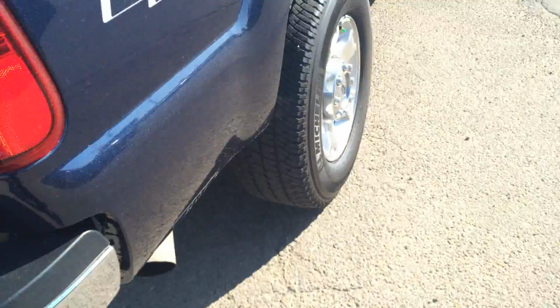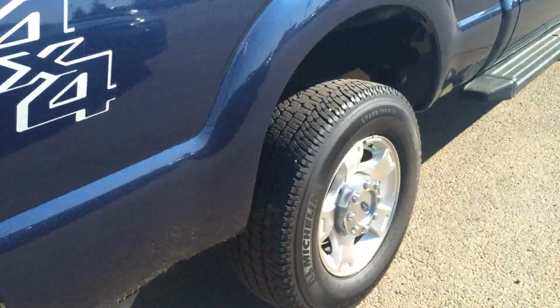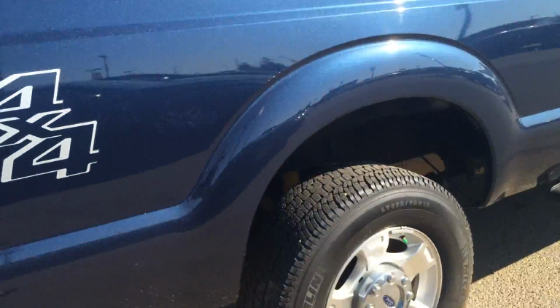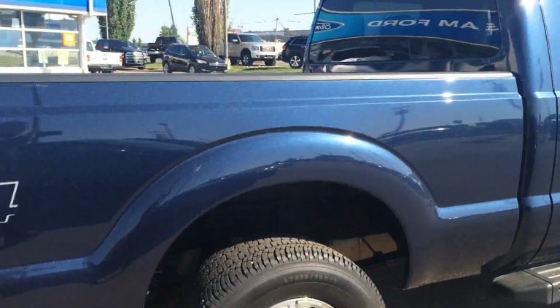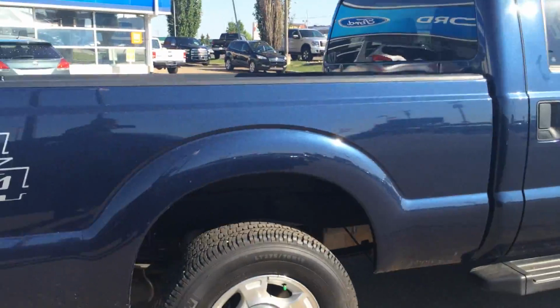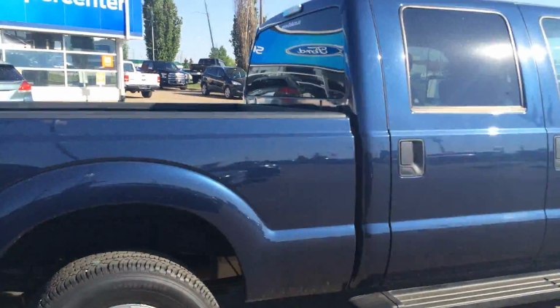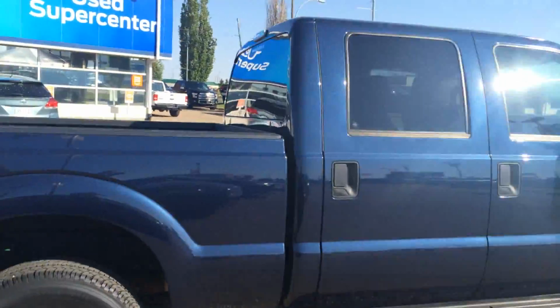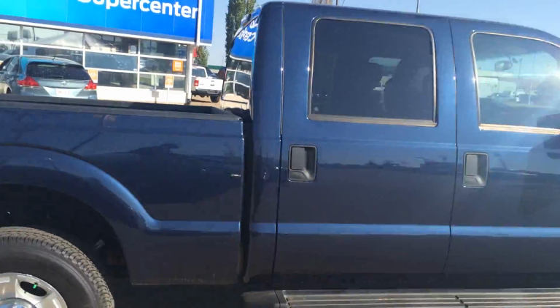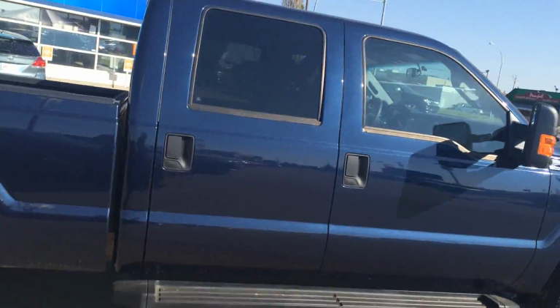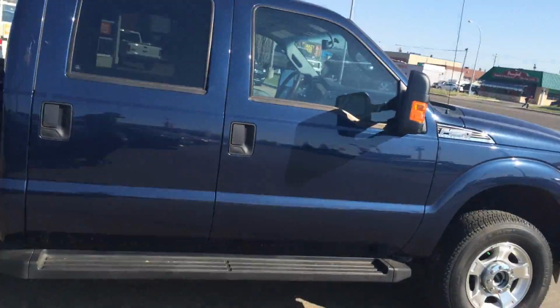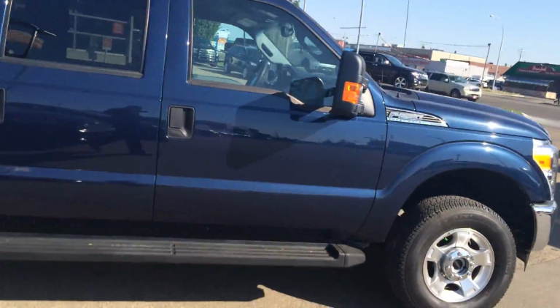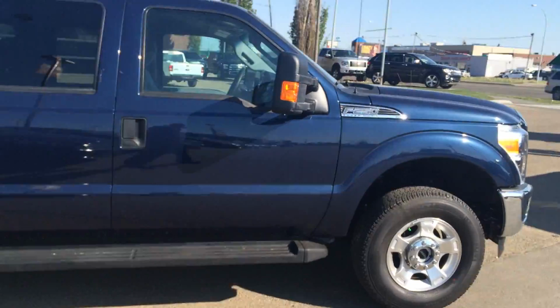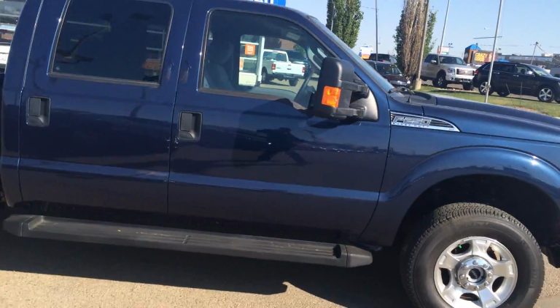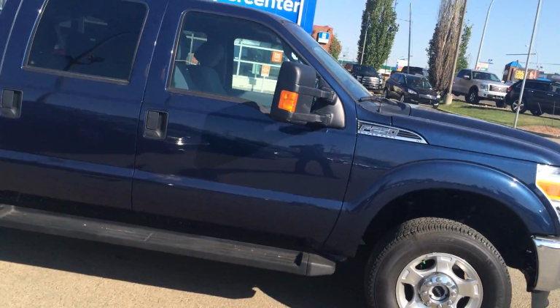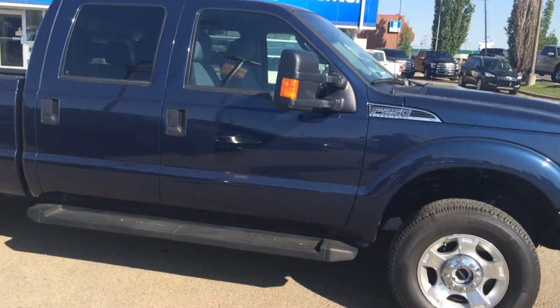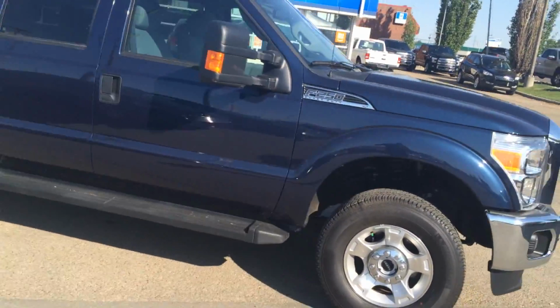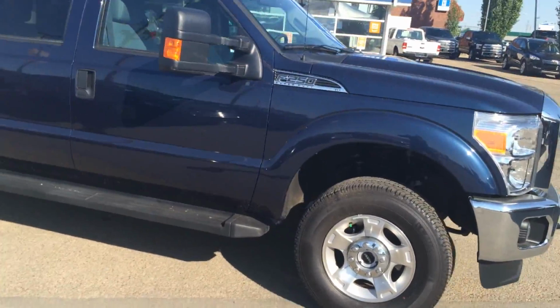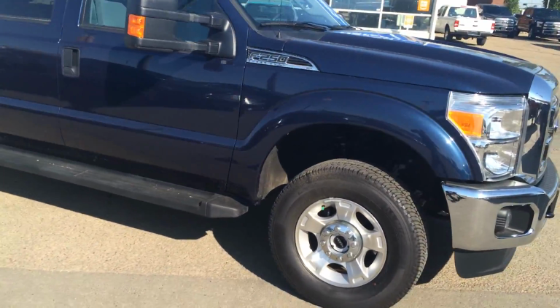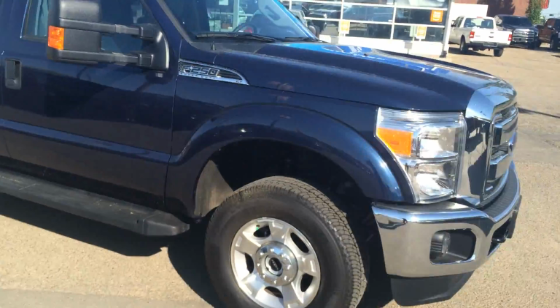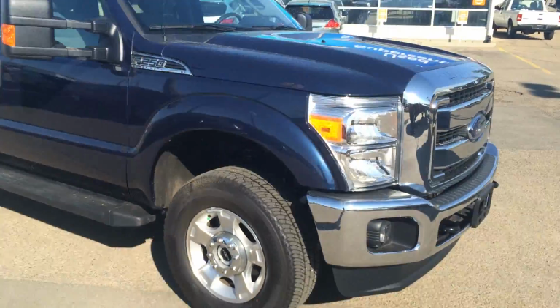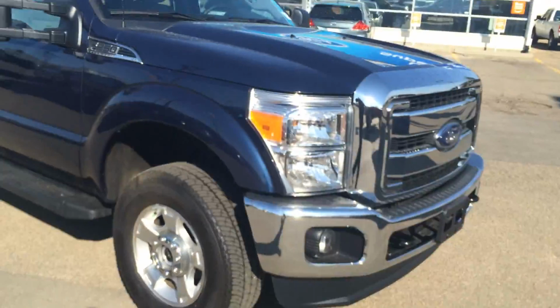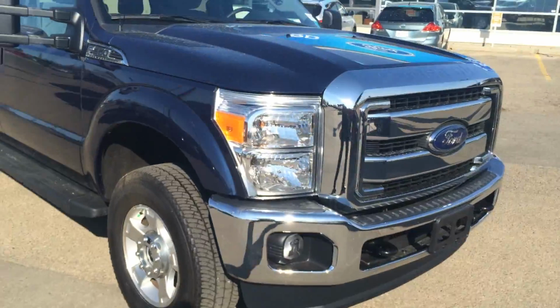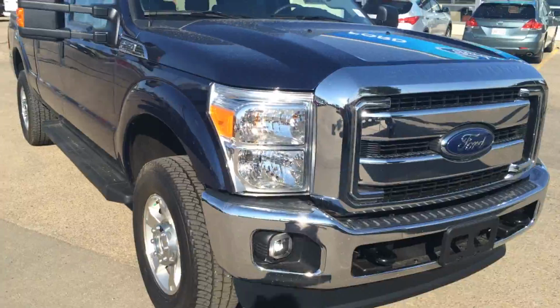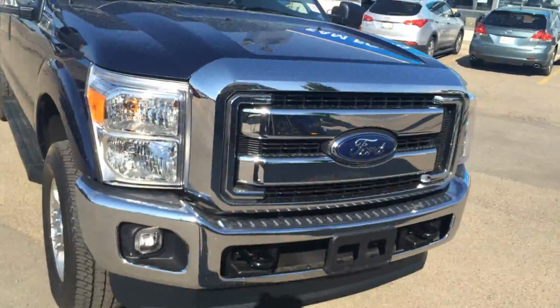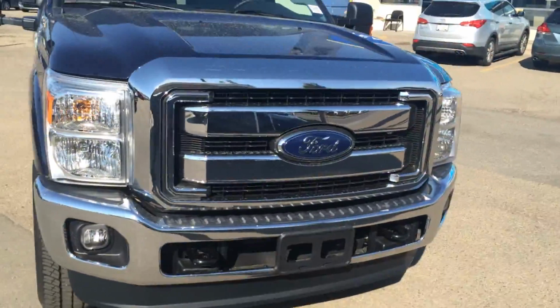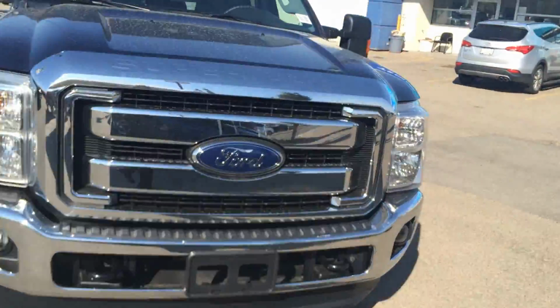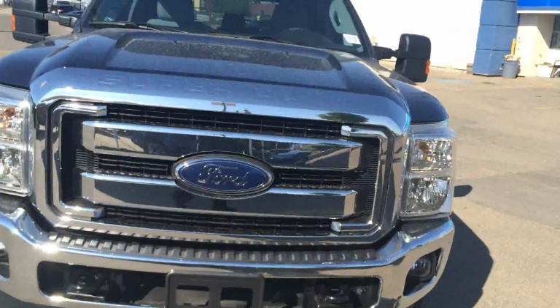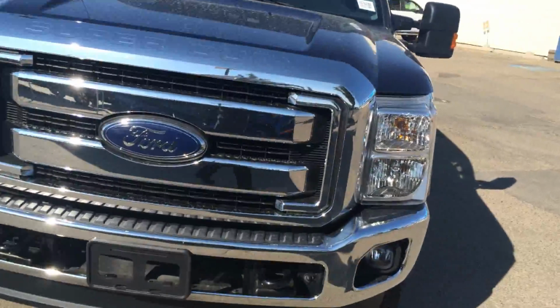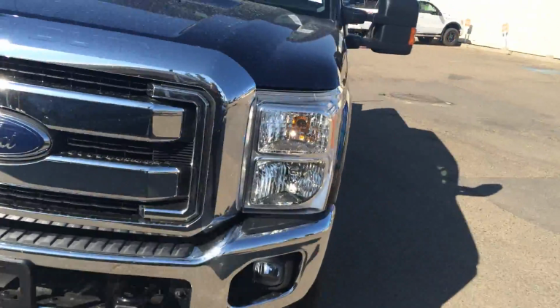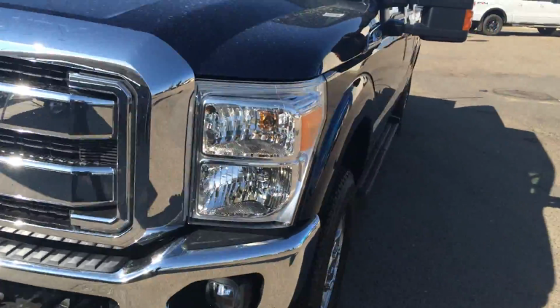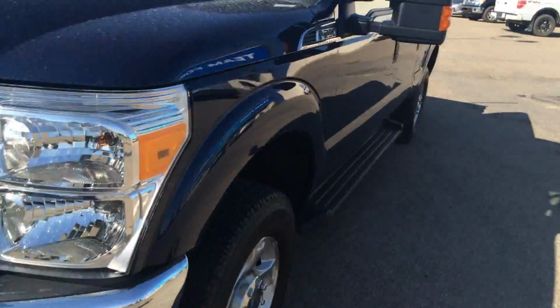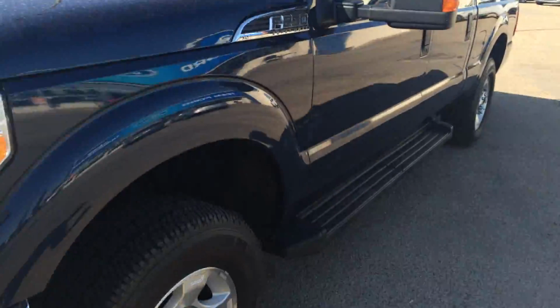This is a very capable truck — Ford Super Duties are renowned for their pulling power. It's got the 6.2-liter V8 with about 385 horsepower and 405 pound-feet of torque, plenty of power whenever you might need it.